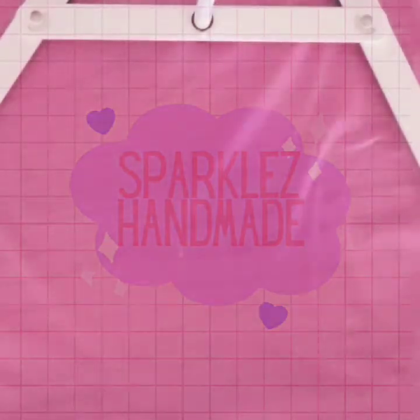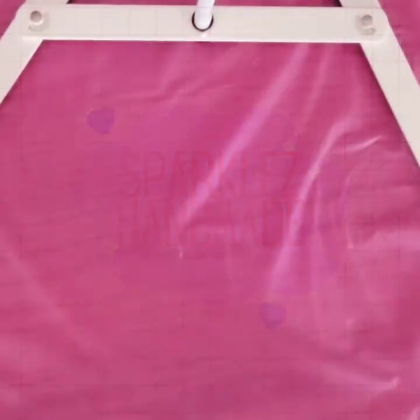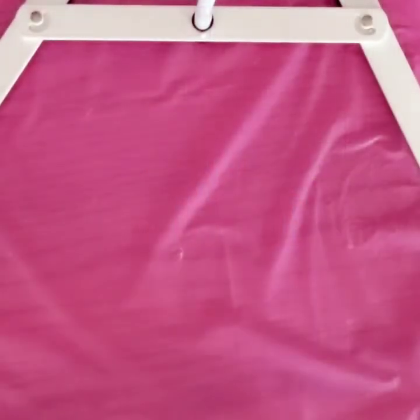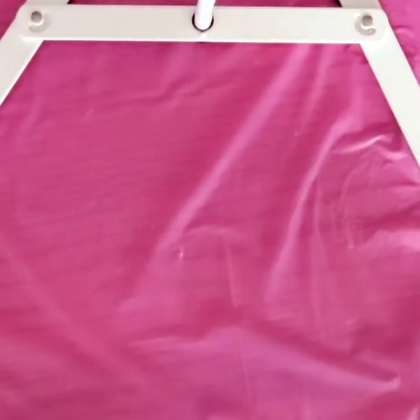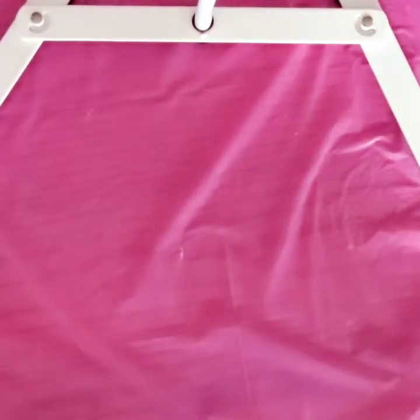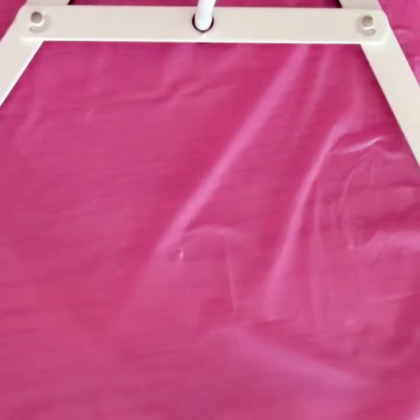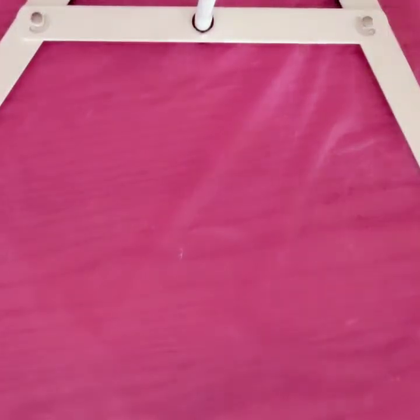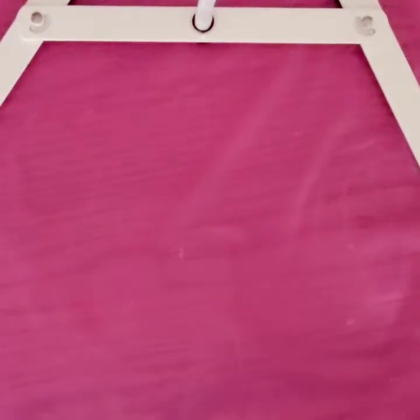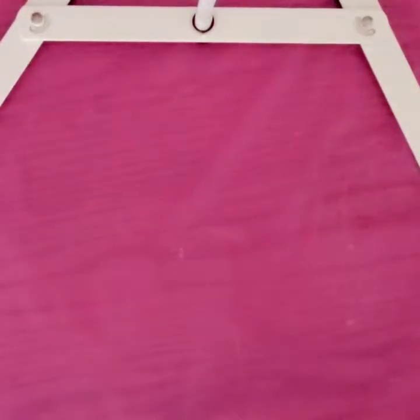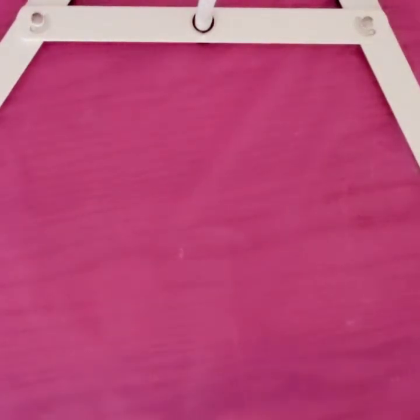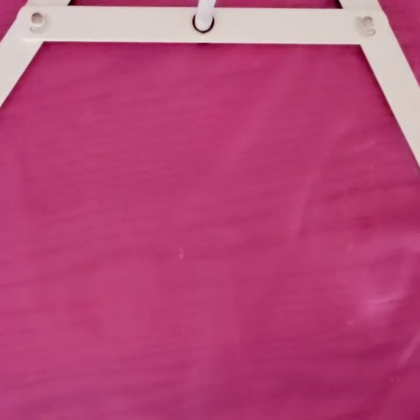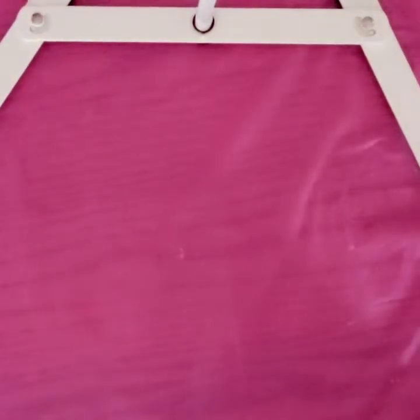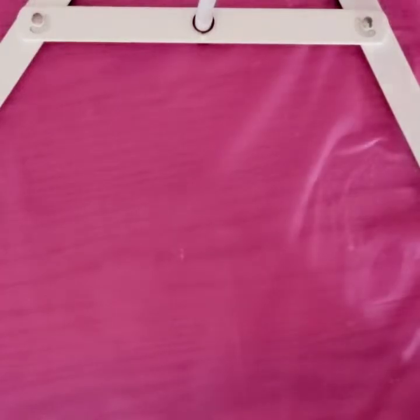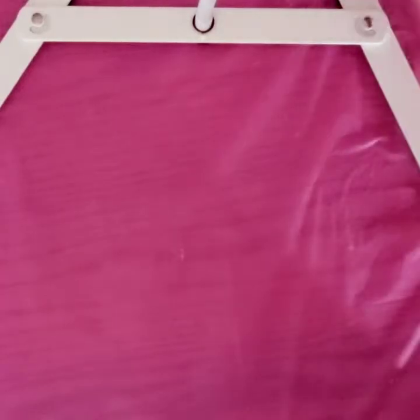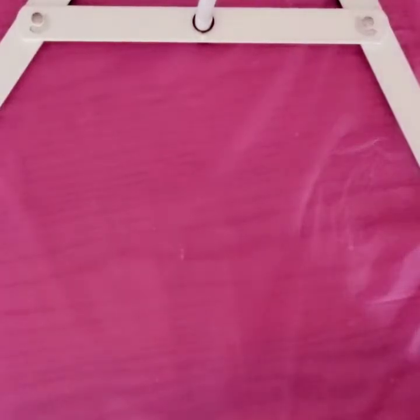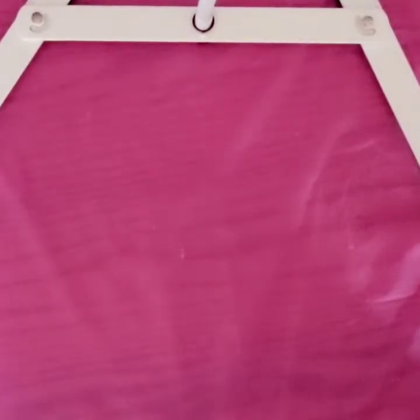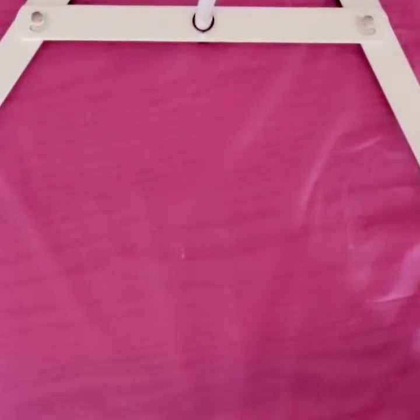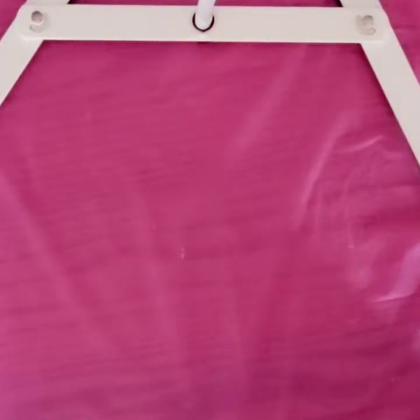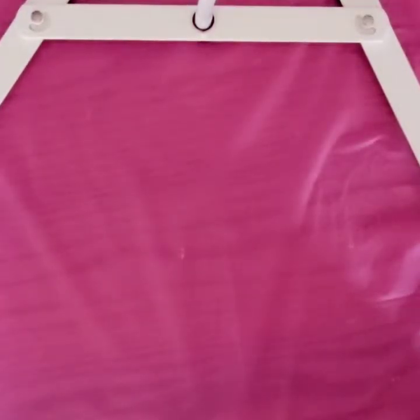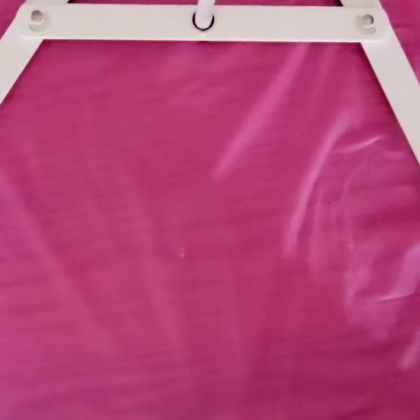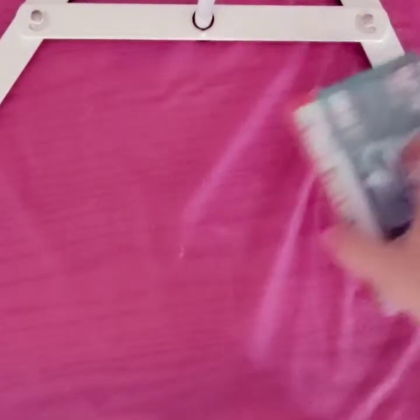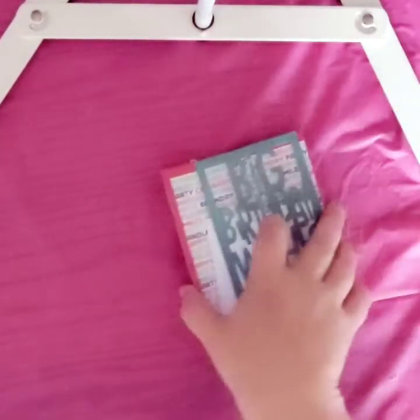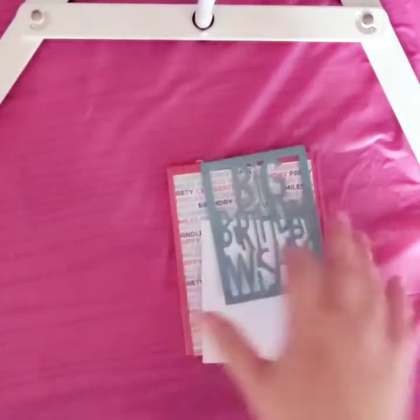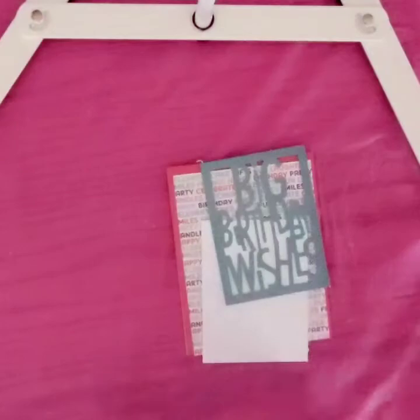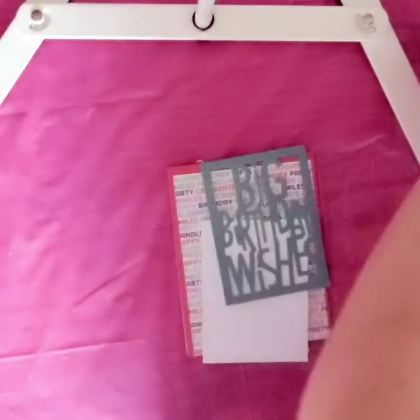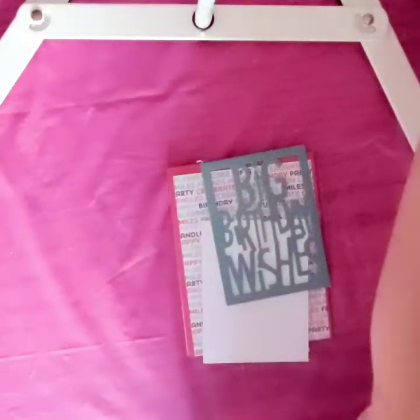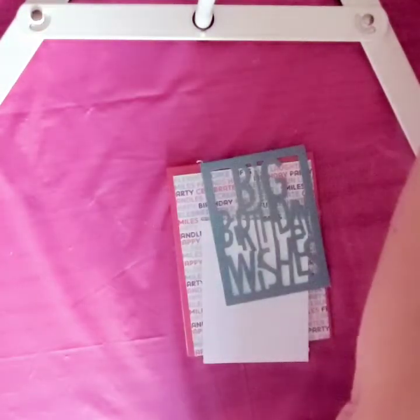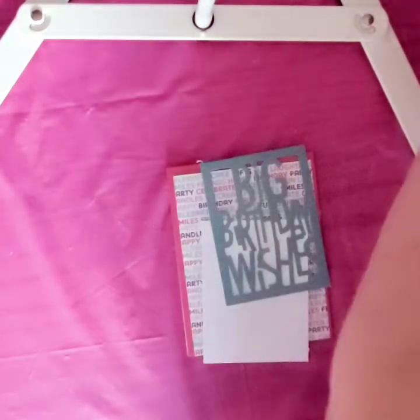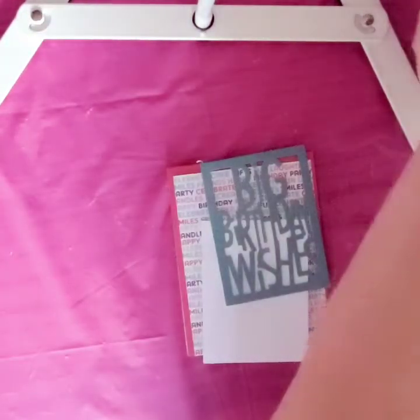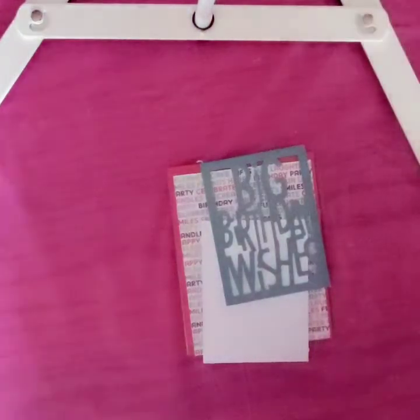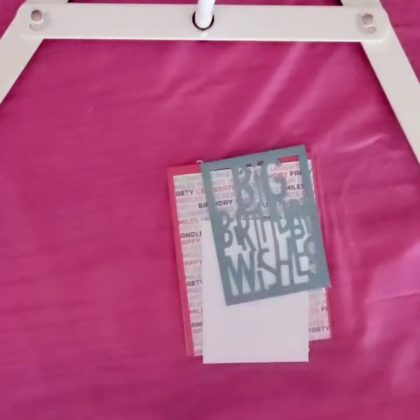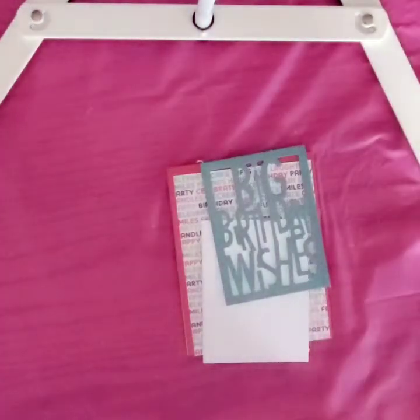Hi everyone and welcome to Sparkles, the show where we prove that crafting is messy by making a mess. I wanted to take you through the kit cards that came in the Annie's Crafting Kit, their Shaker Happy Birthday cards.